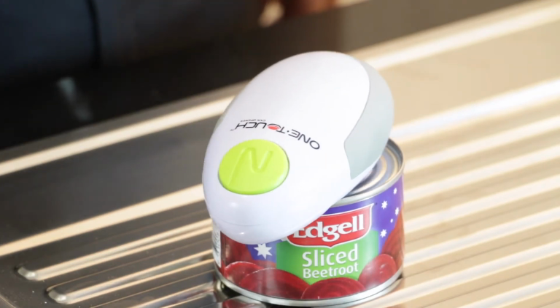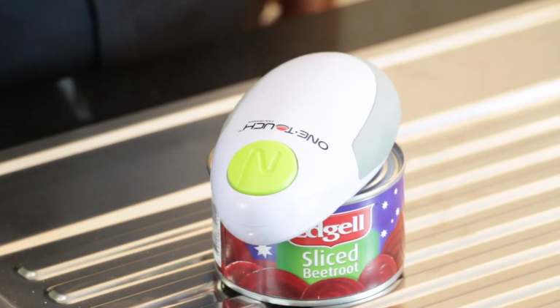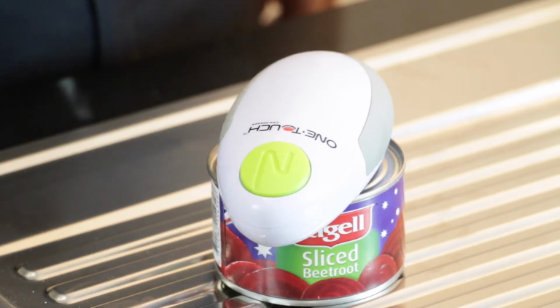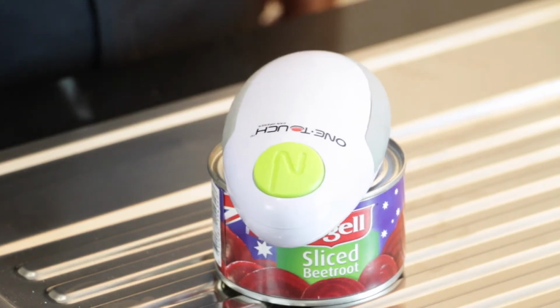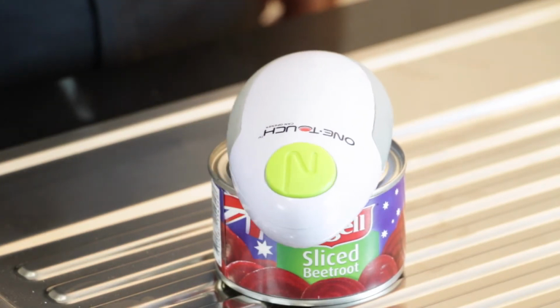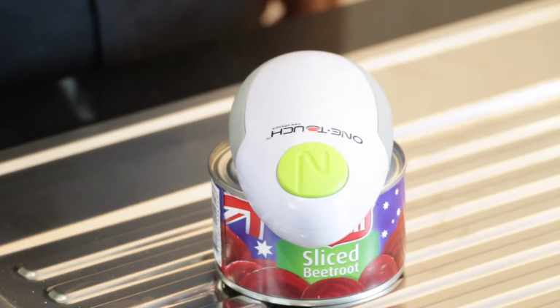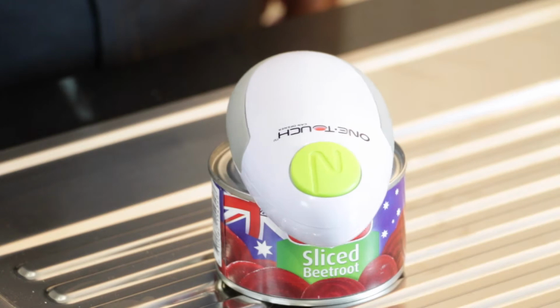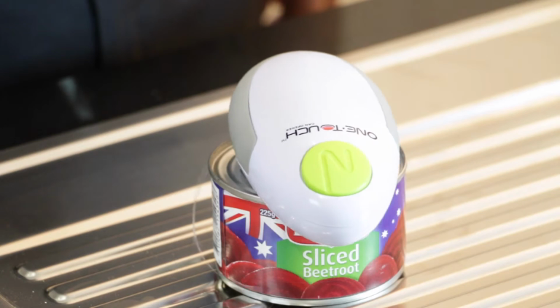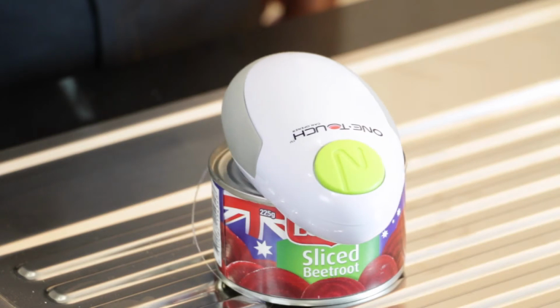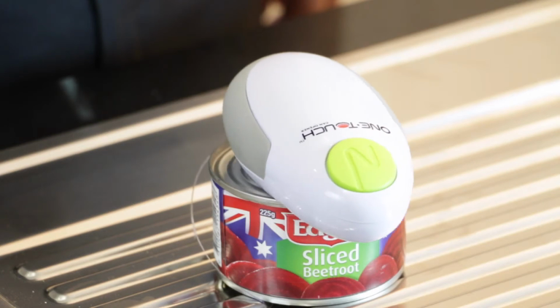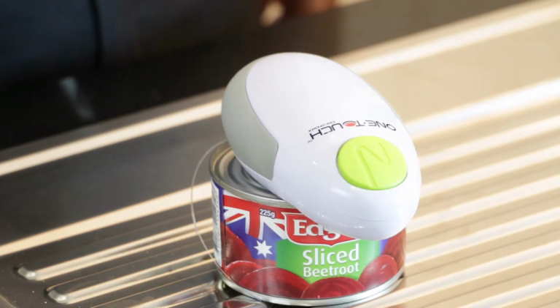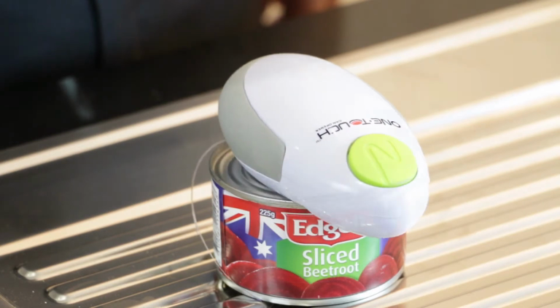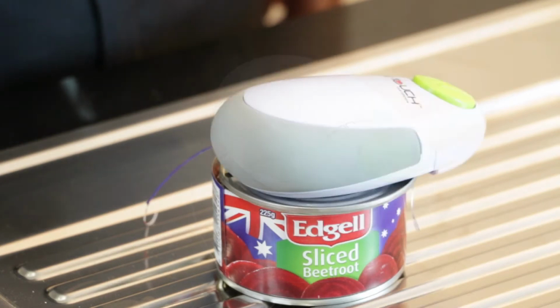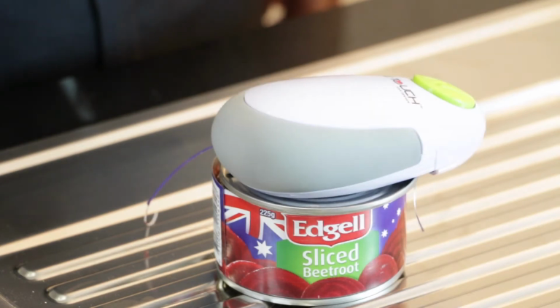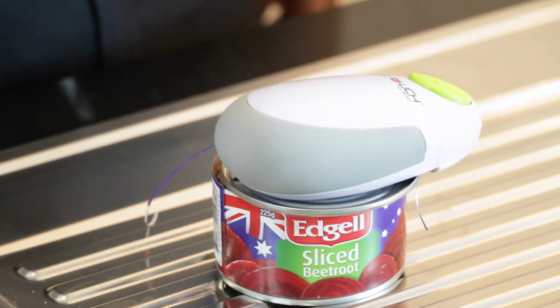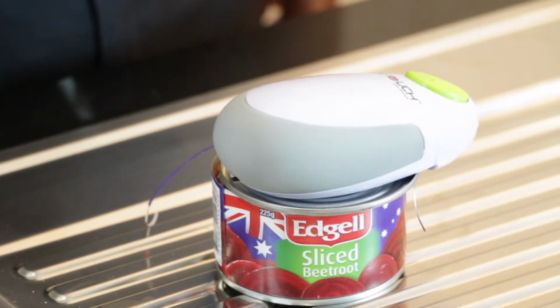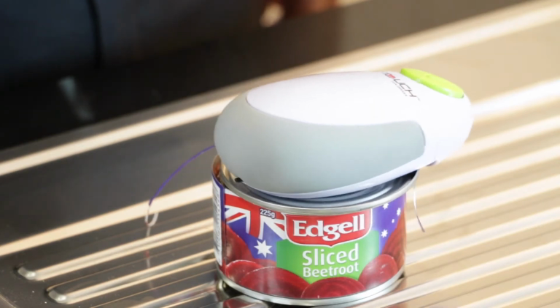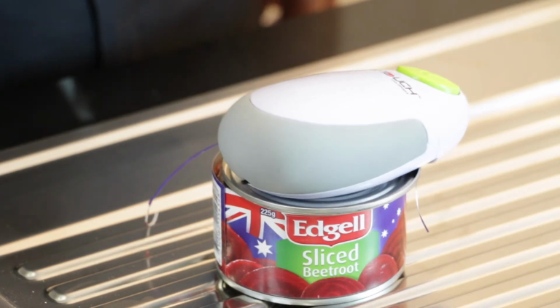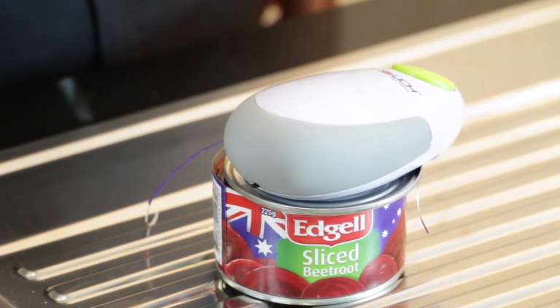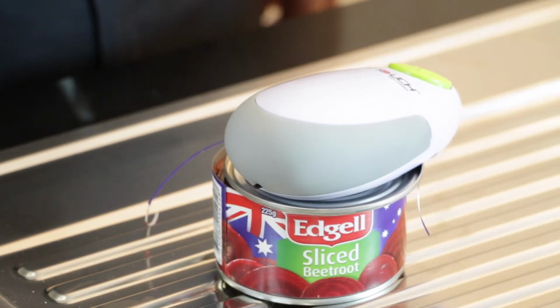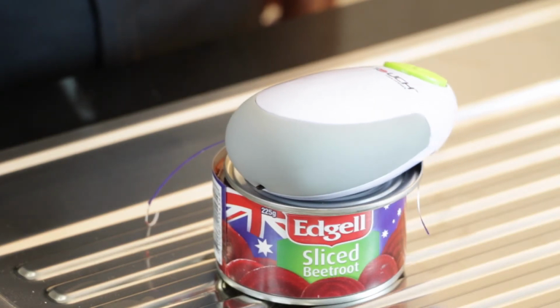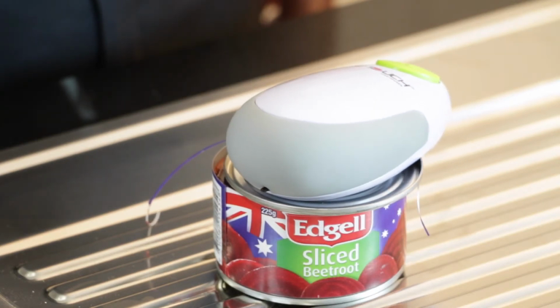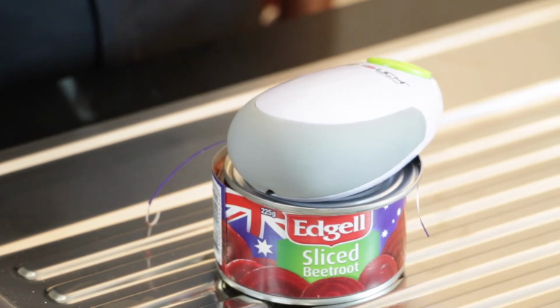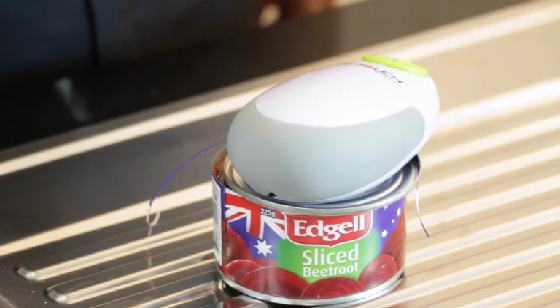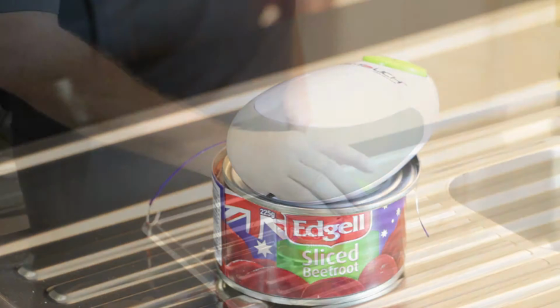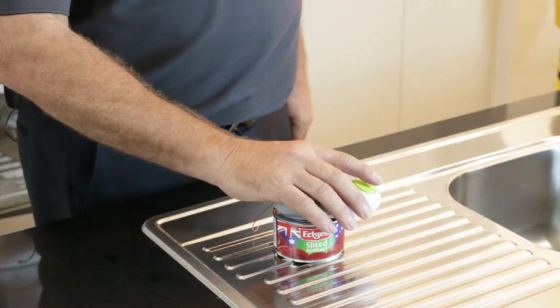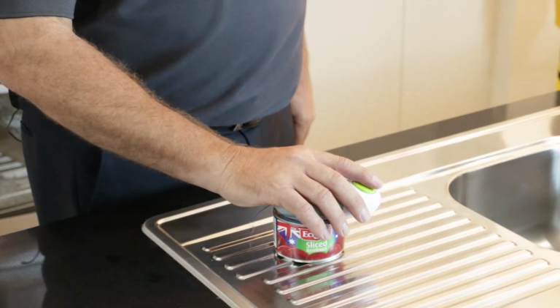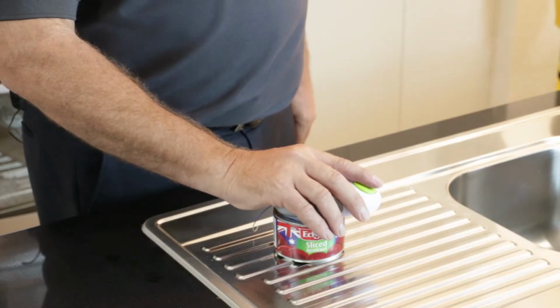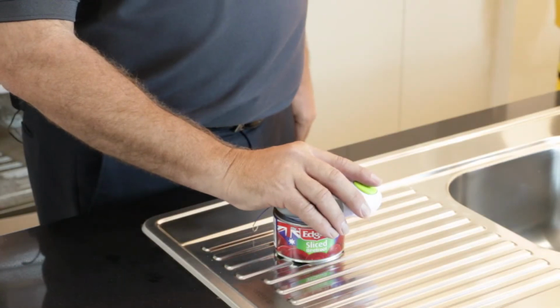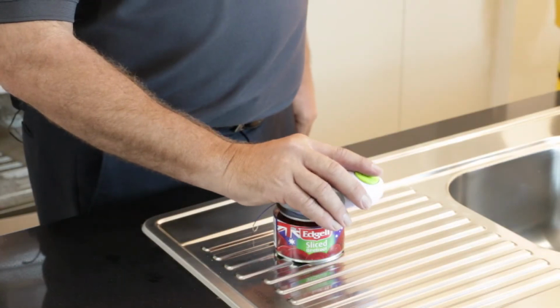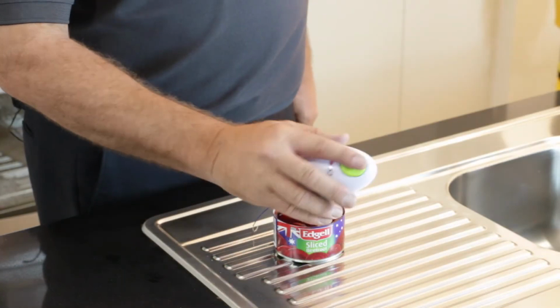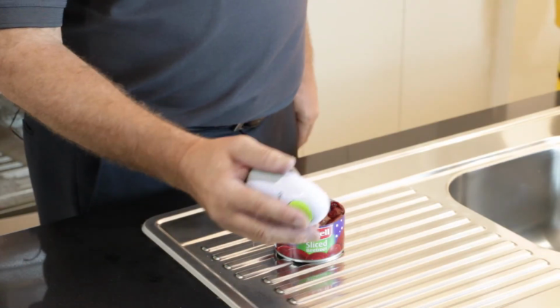It's ideal for those with weak hands. The One Touch Can Opener — a truly hands-free way to open cans.